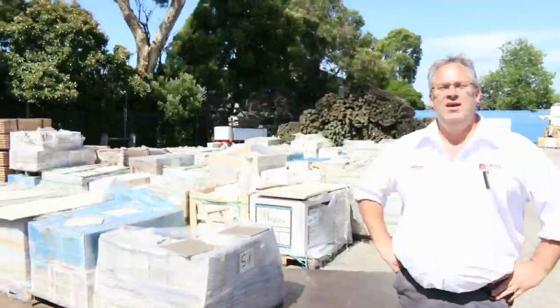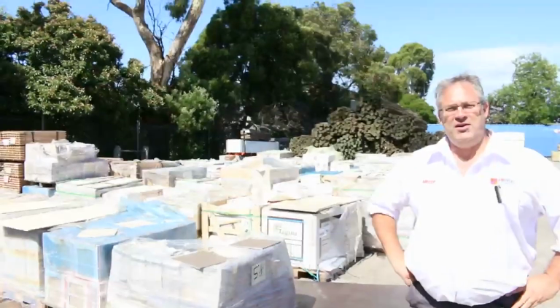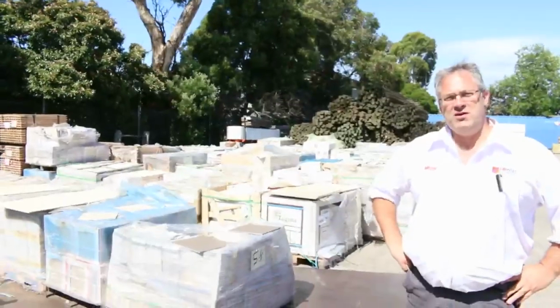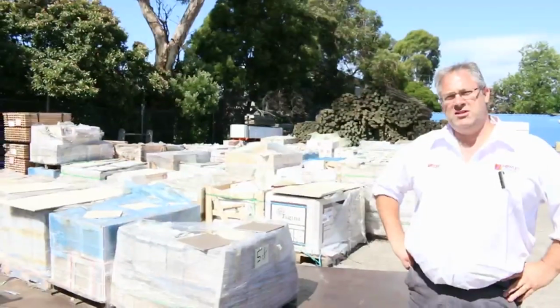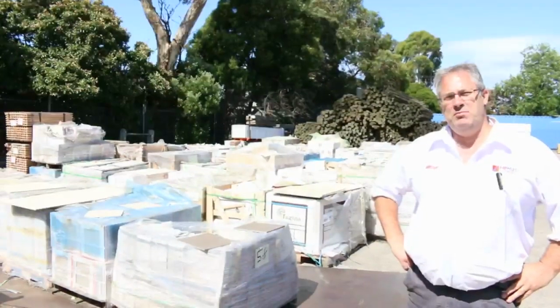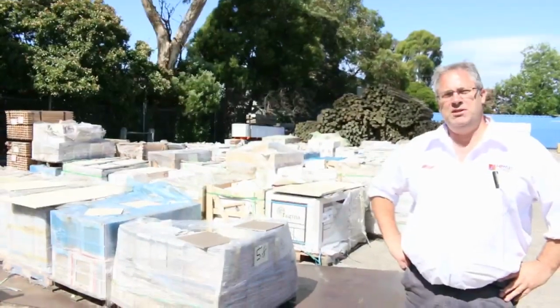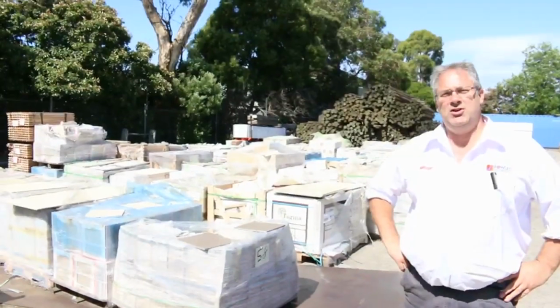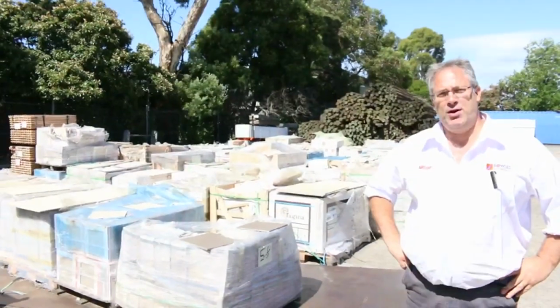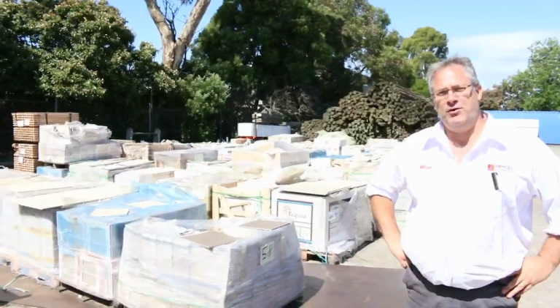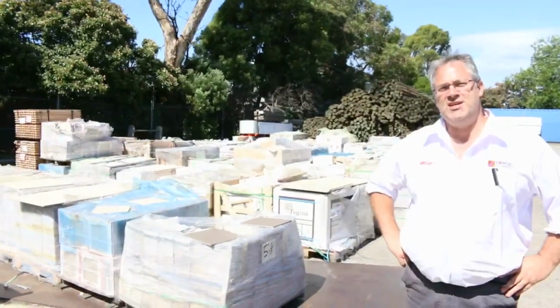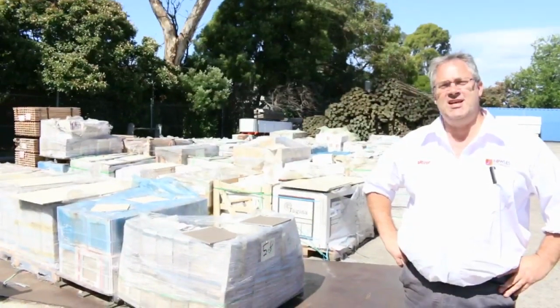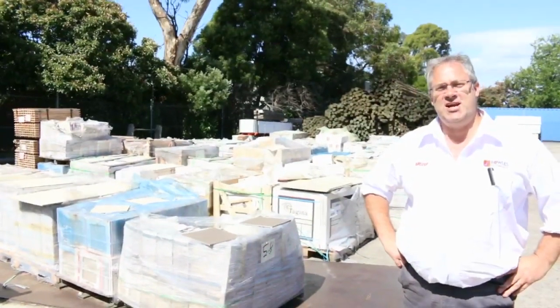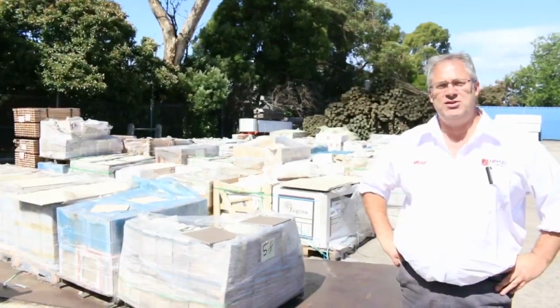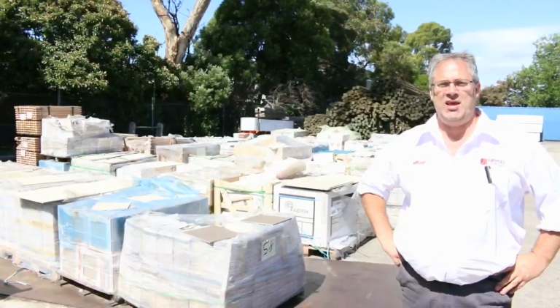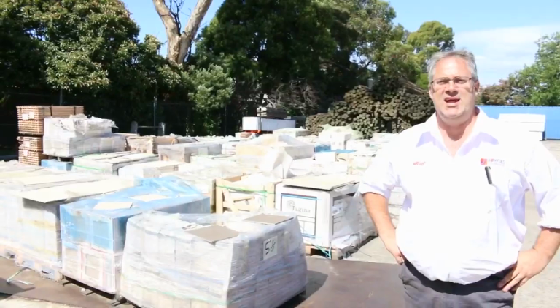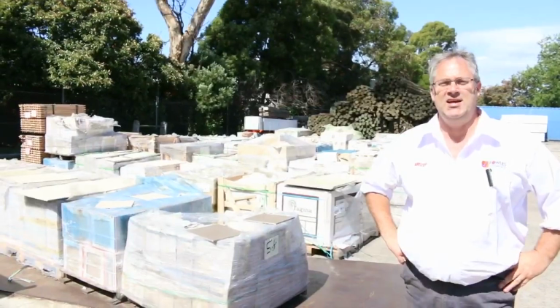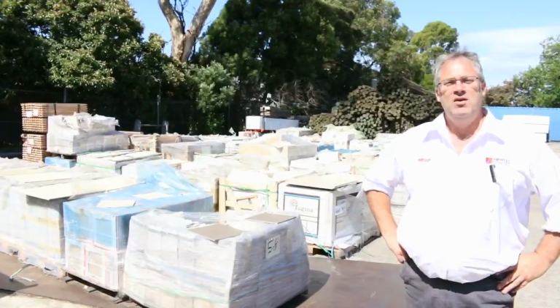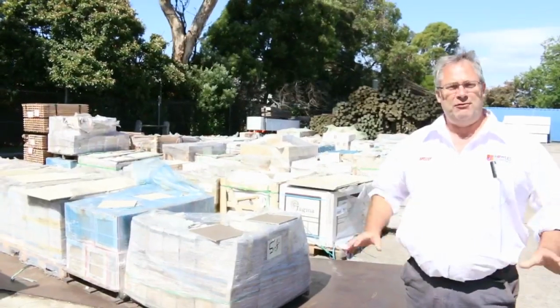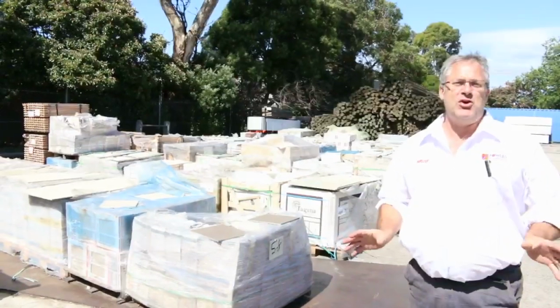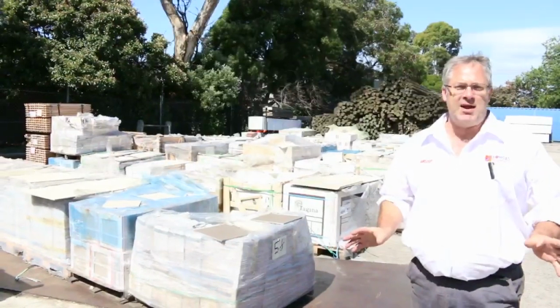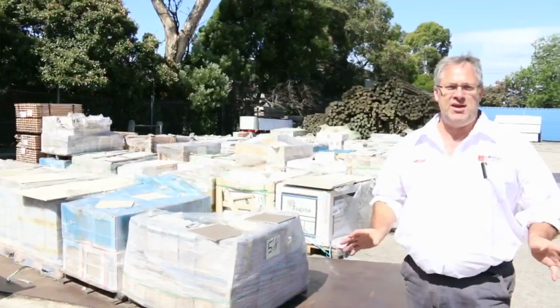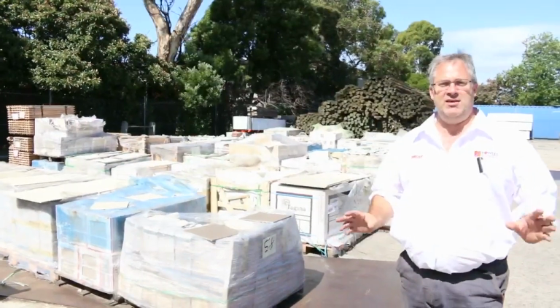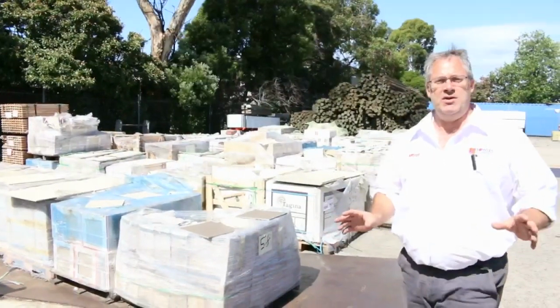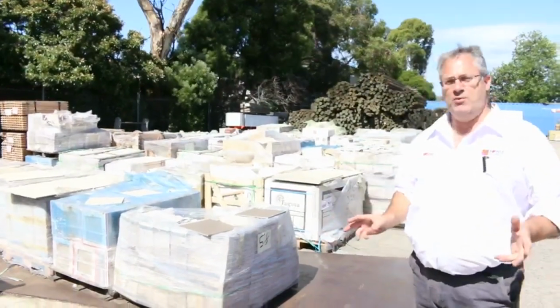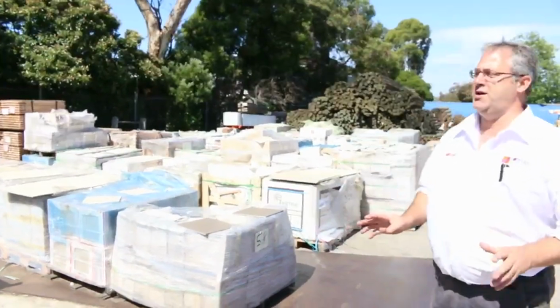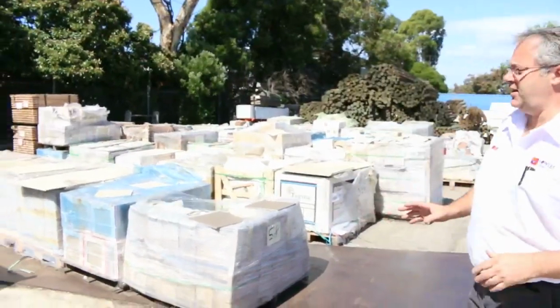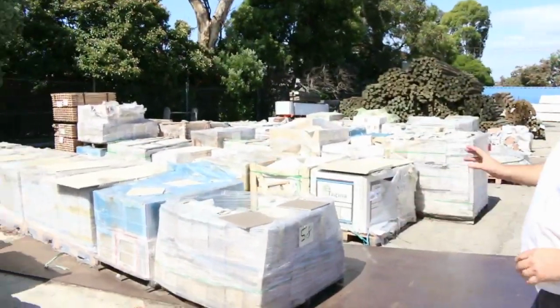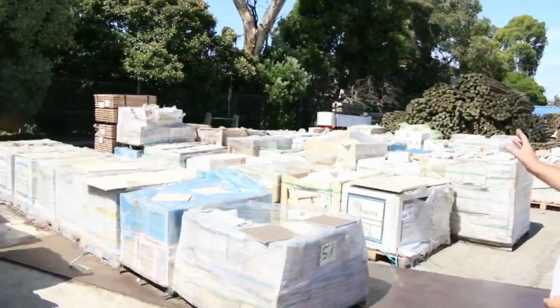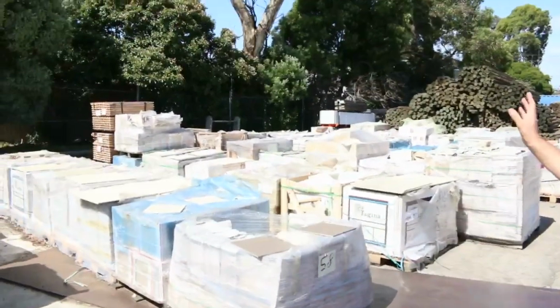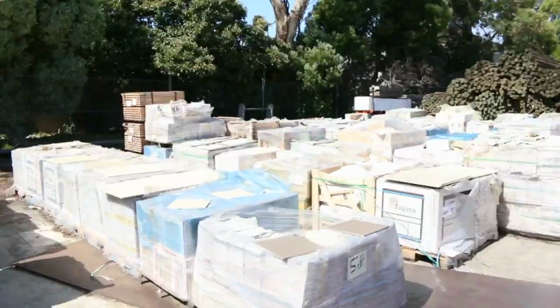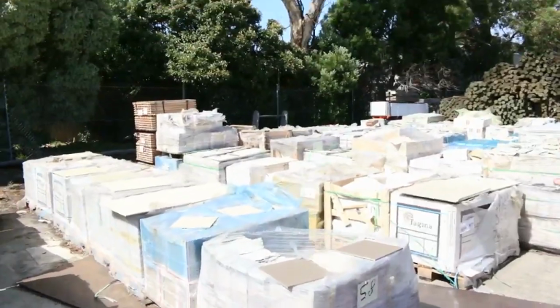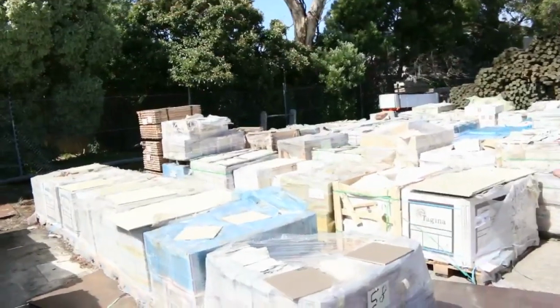Hi there and welcome to the Timber and Building Supplies auction preview for Wednesday the 10th of January 2018. It's our first auction back for the year and it's going to be a ripper. We've got heaps of gear to clear out with lots of stock coming in.